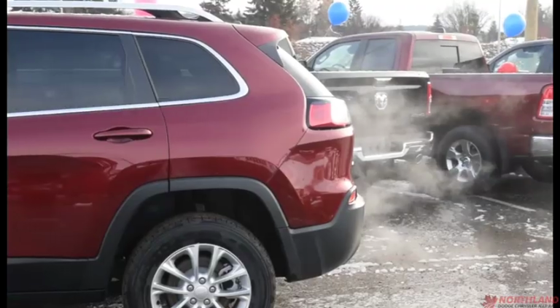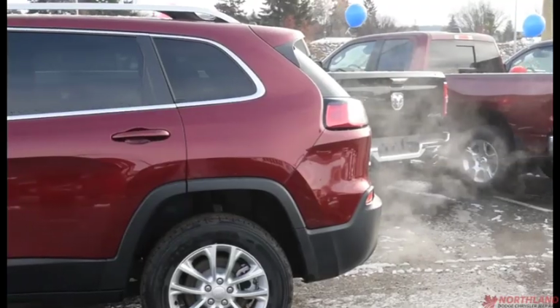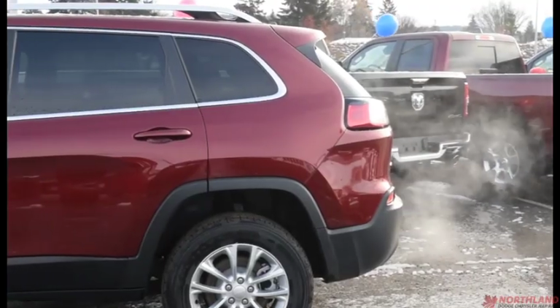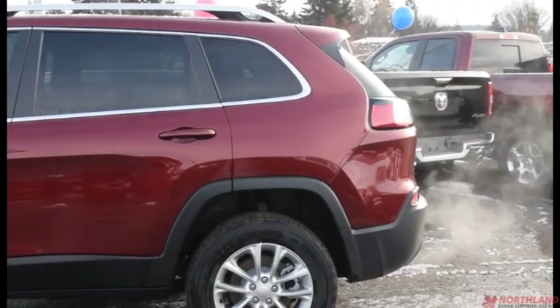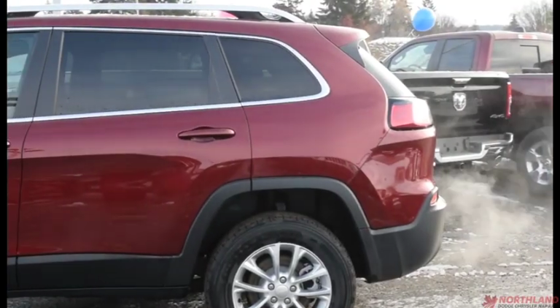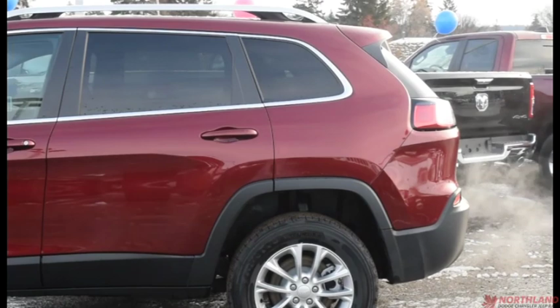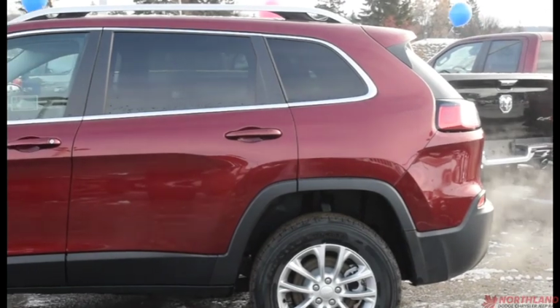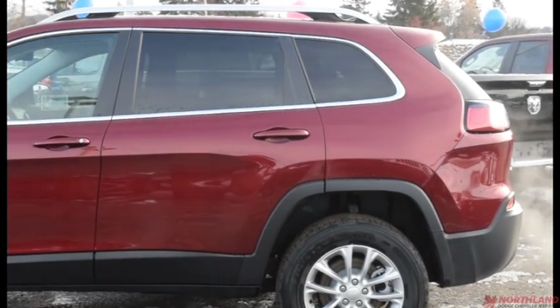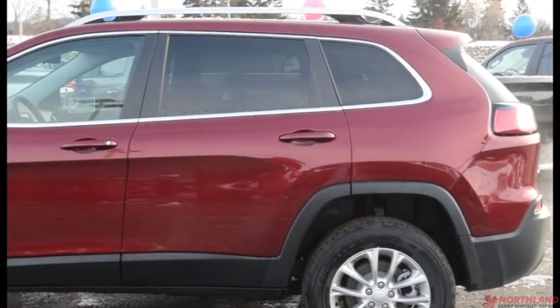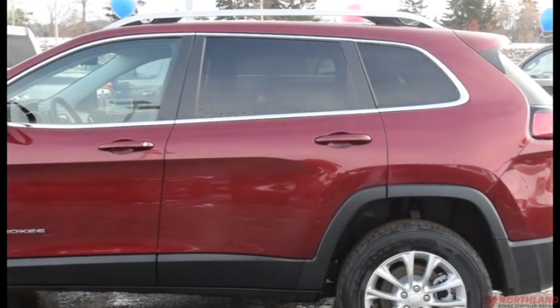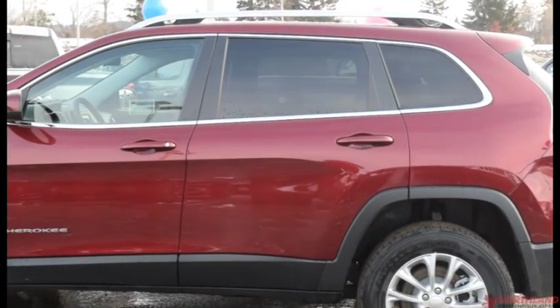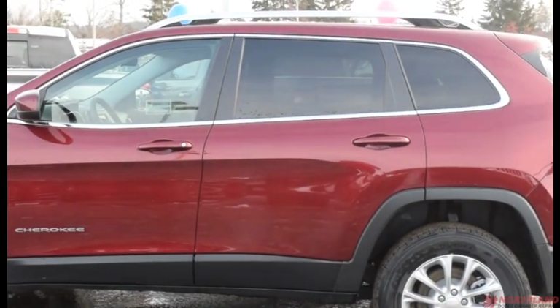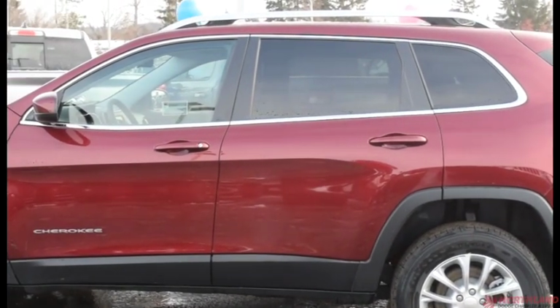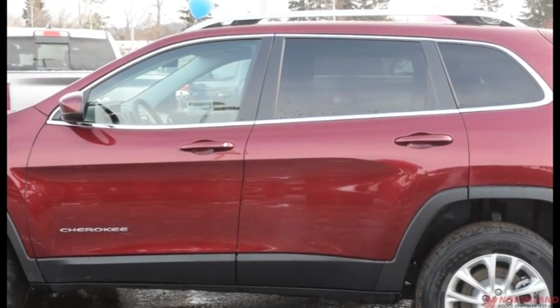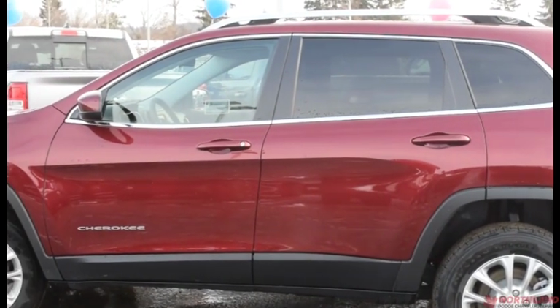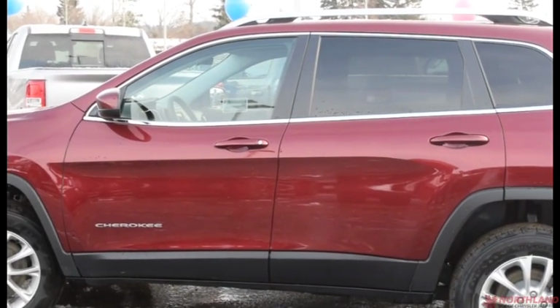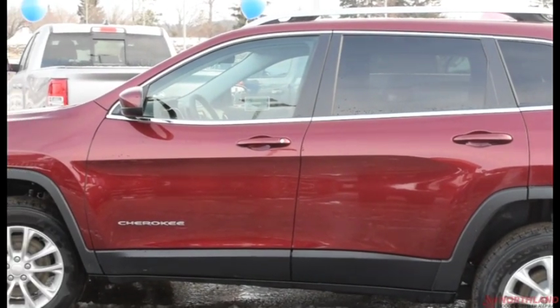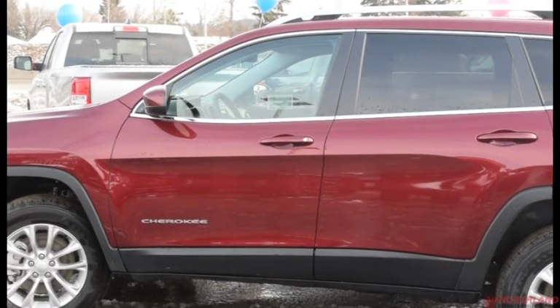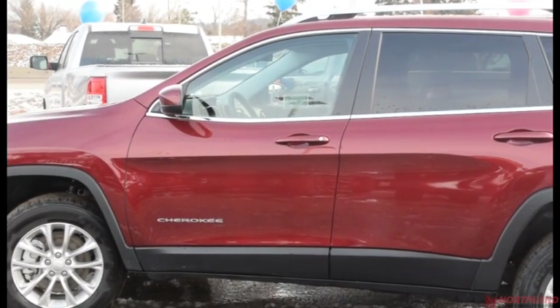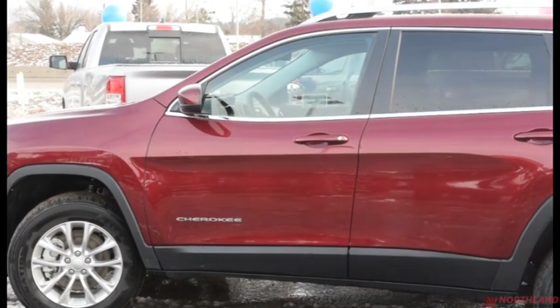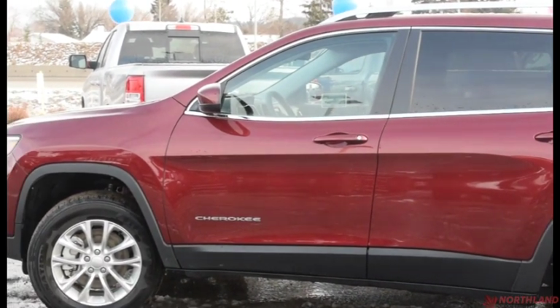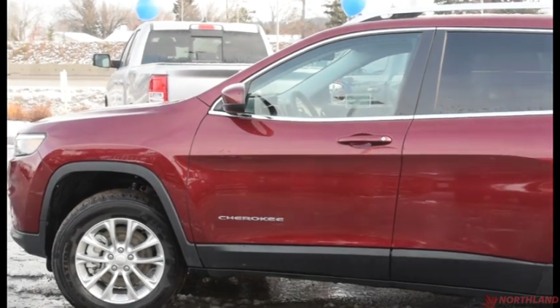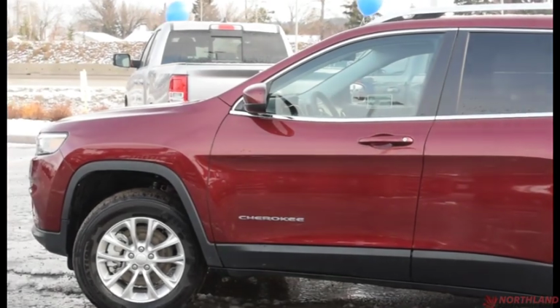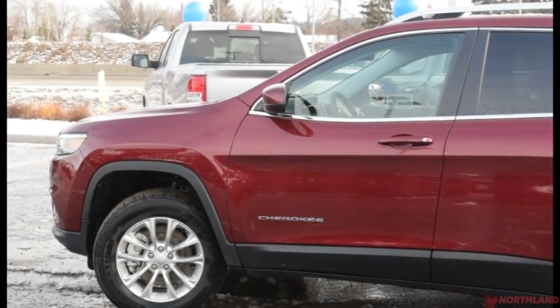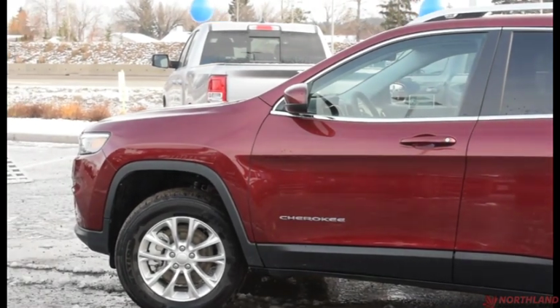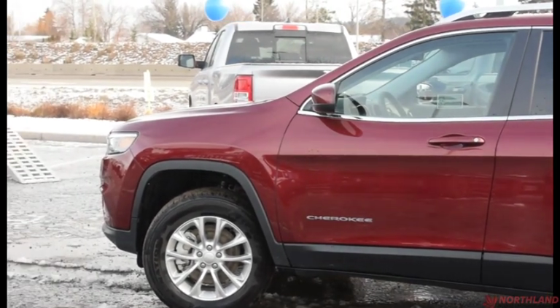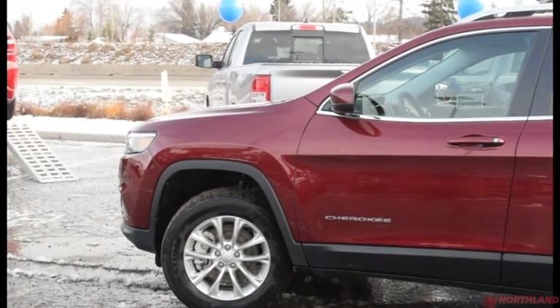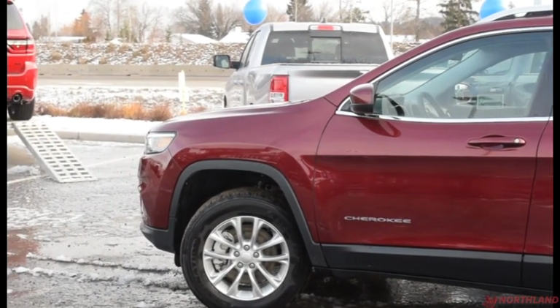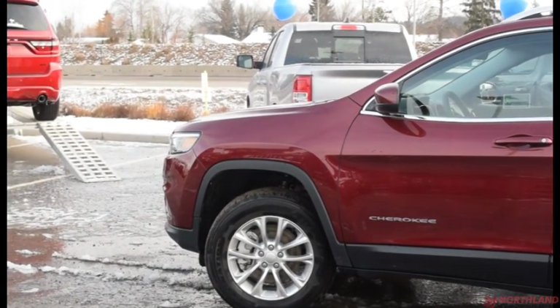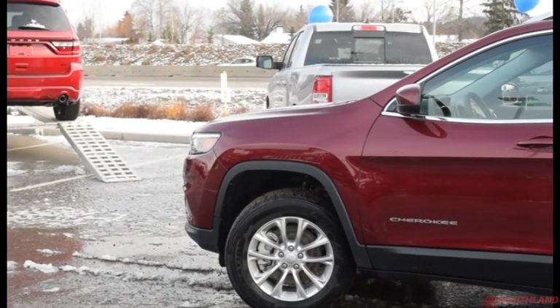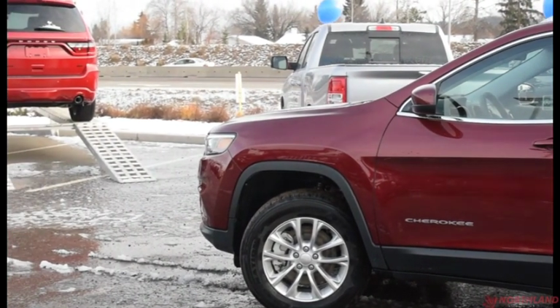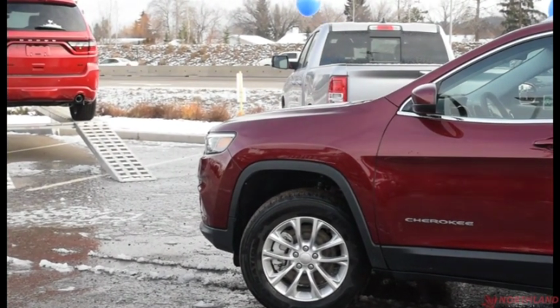Well, that does it for my walk-around video of the 2019 Jeep Cherokee North. If you want to come take a closer look or take it for a test drive, come on down to Northland Dodge in Prince George and talk to our sales specialists. Thanks for watching.